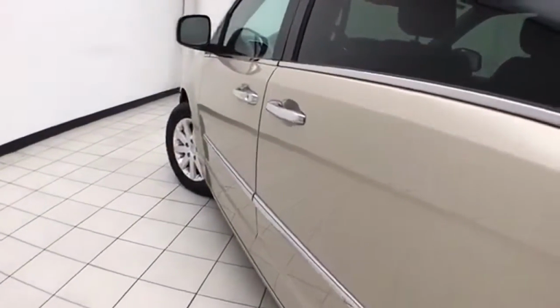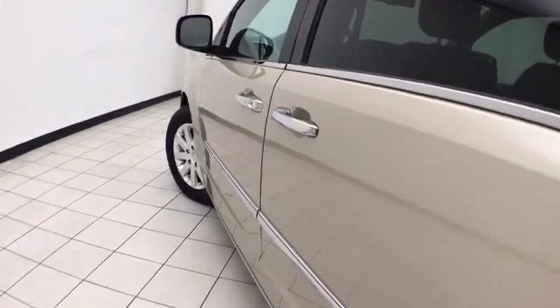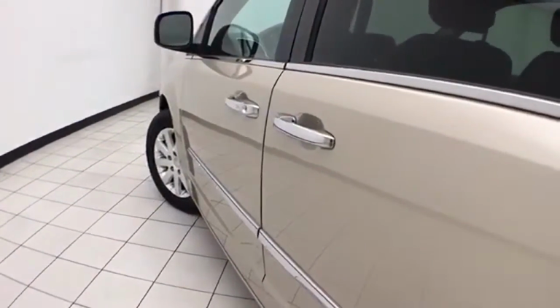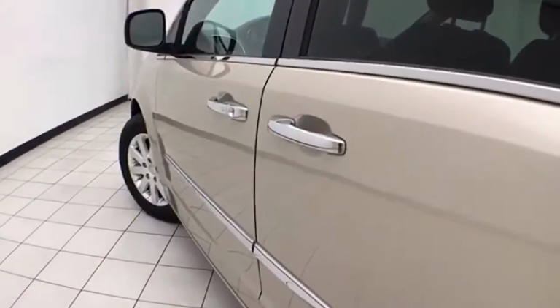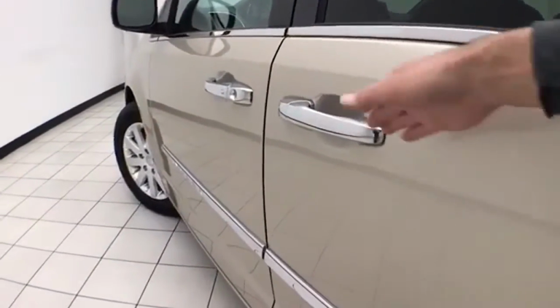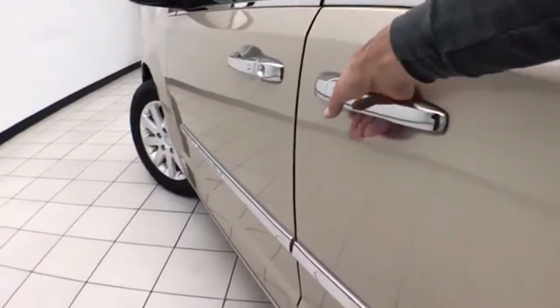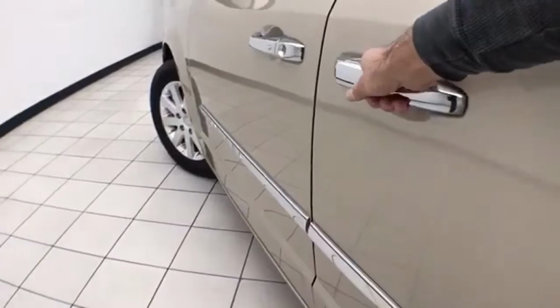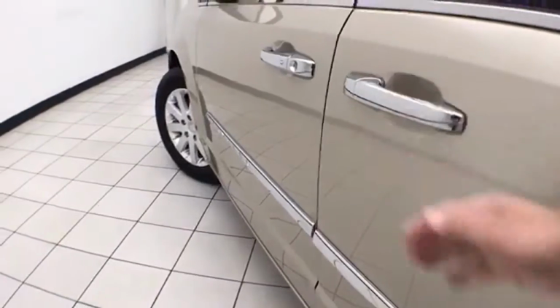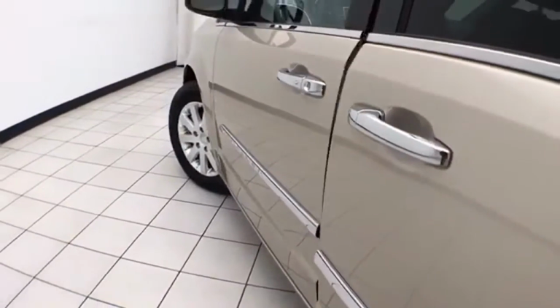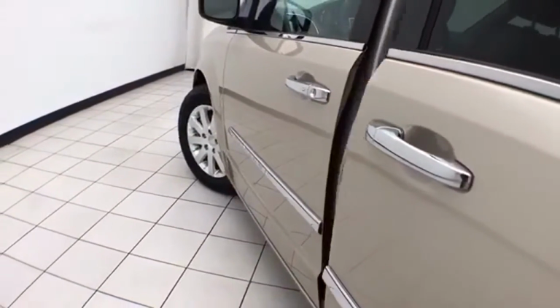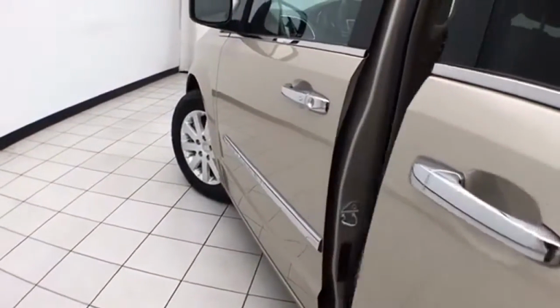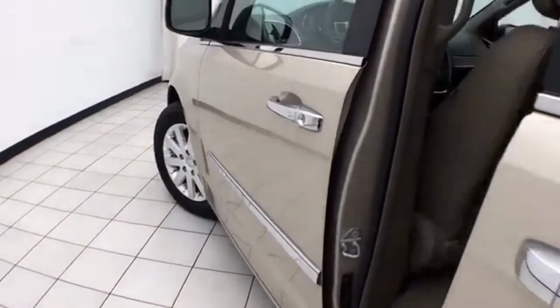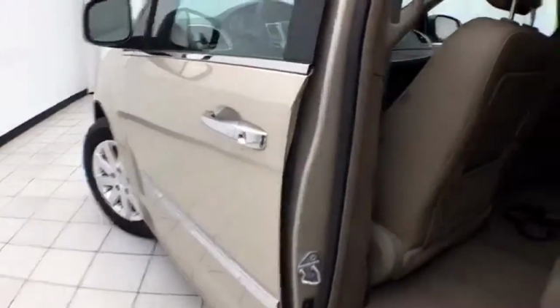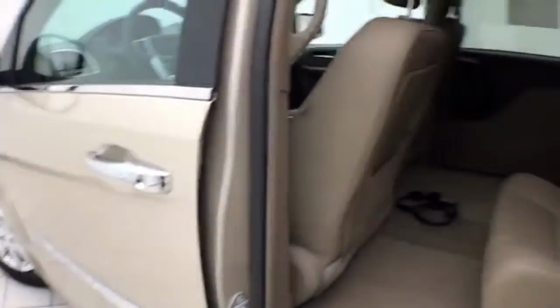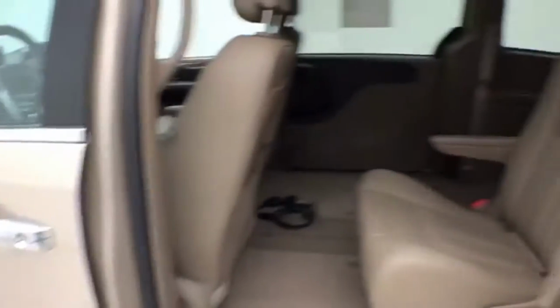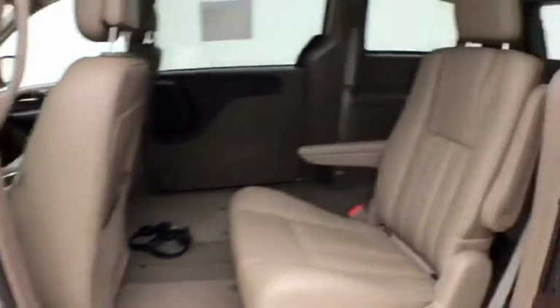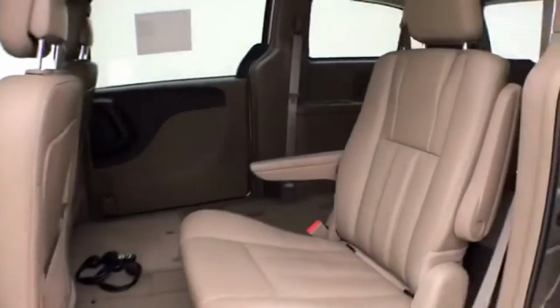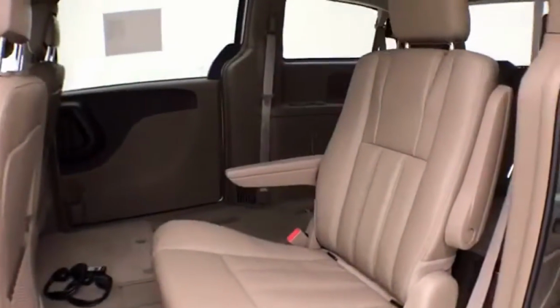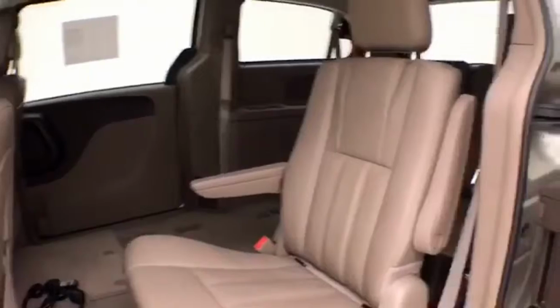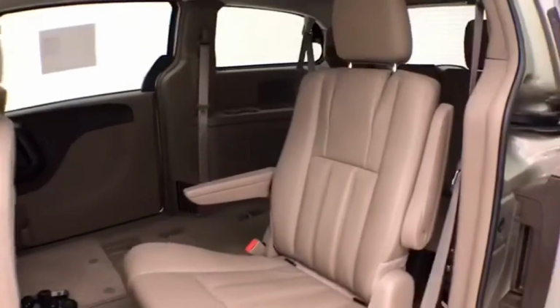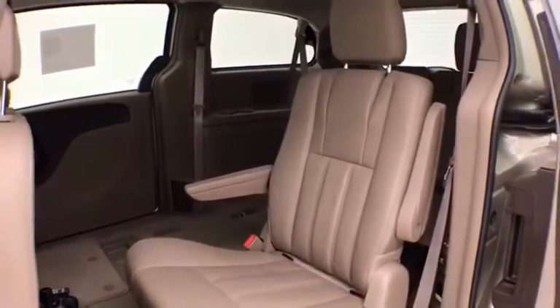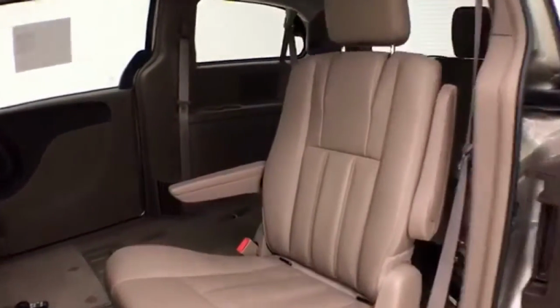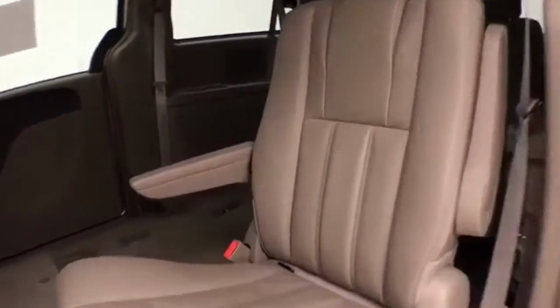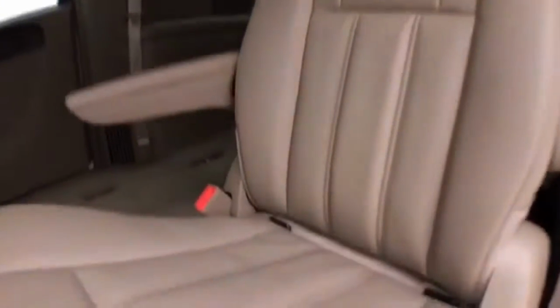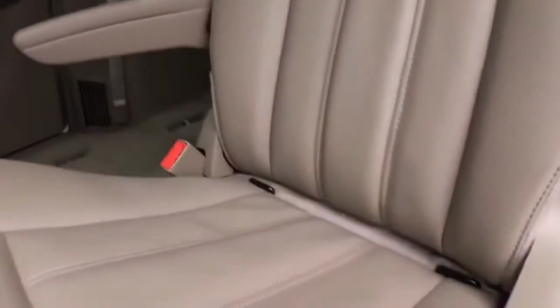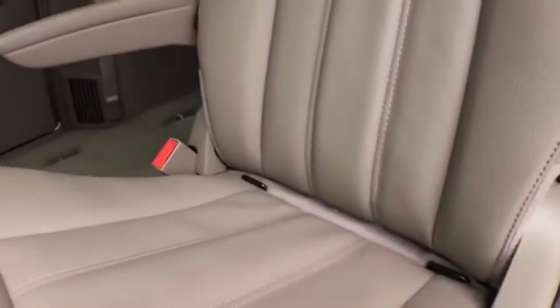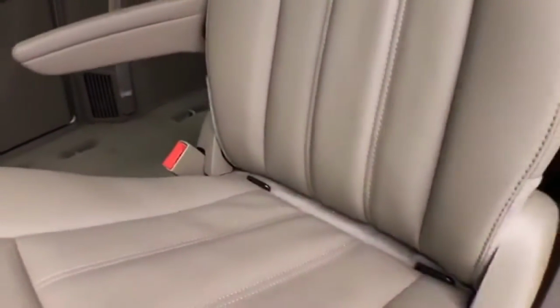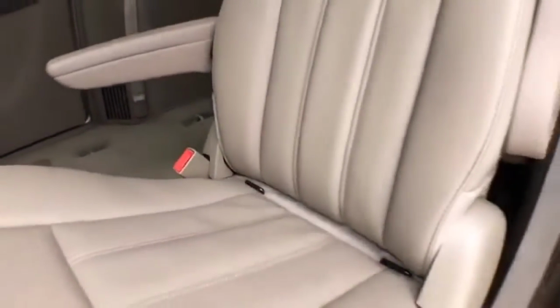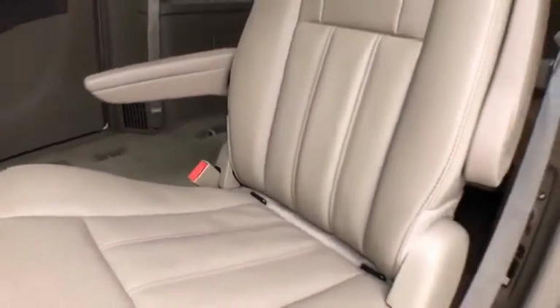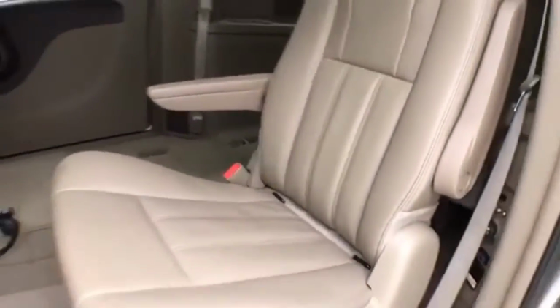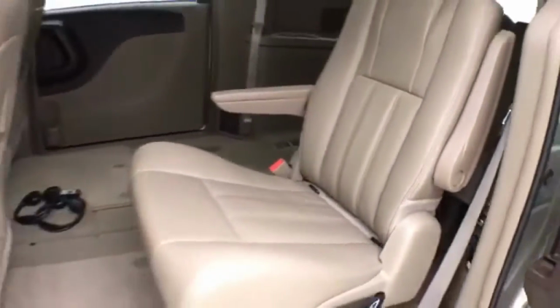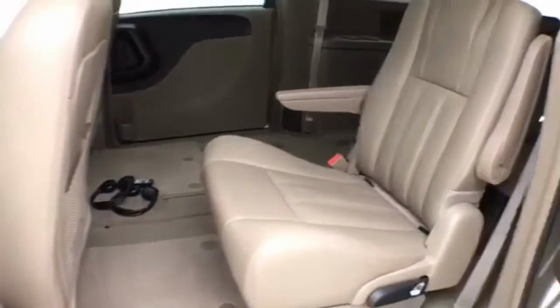Power sliding doors operate off the key fob or a simple pull of the handle. High back bucket seats in the middle row recline, slide forward and back. They have hooks in the seats for the latch system to keep child seats completely secure.